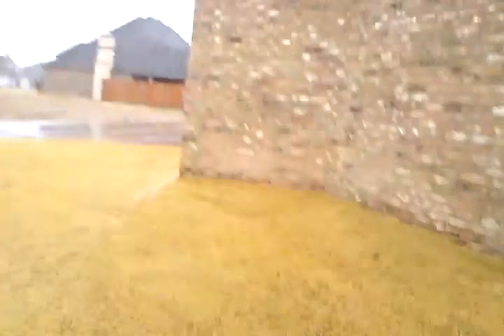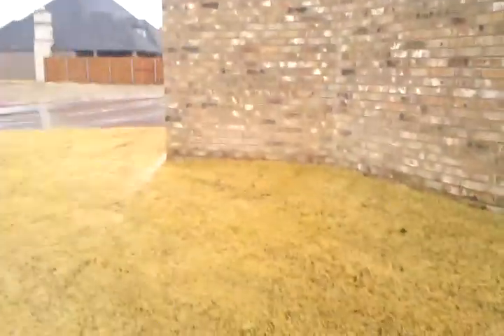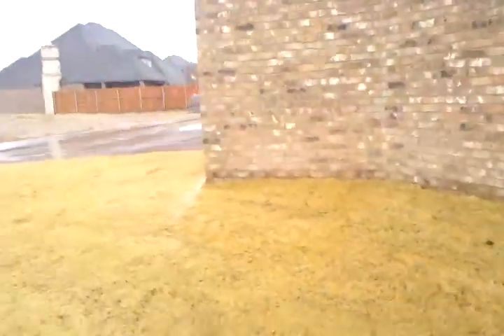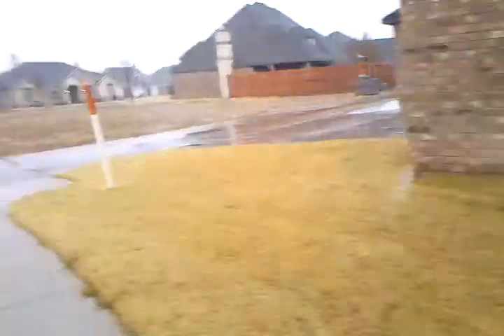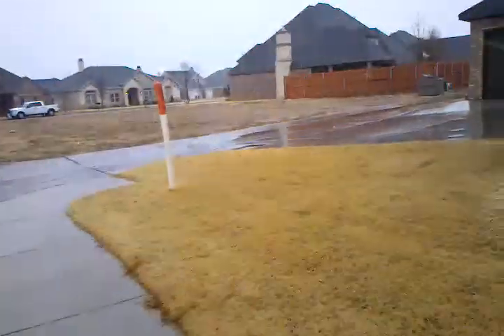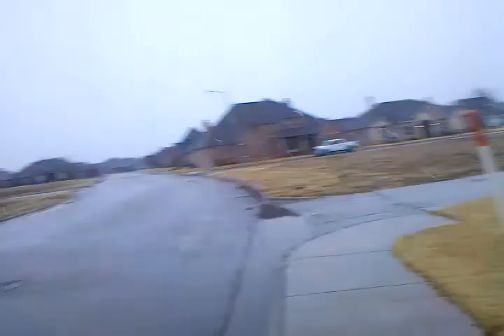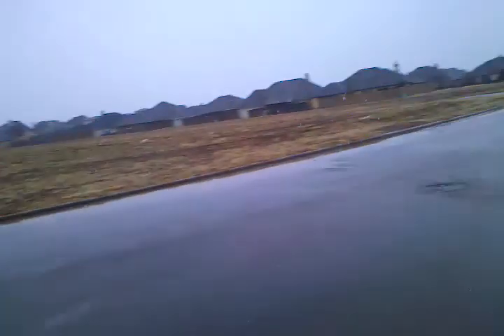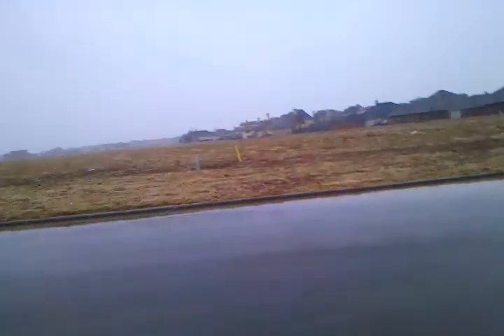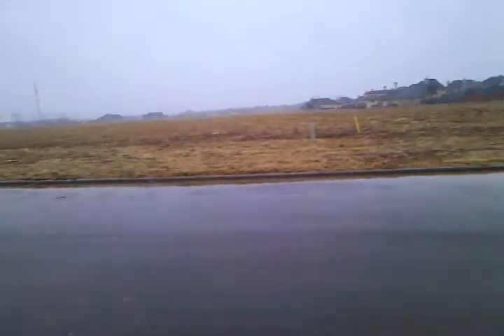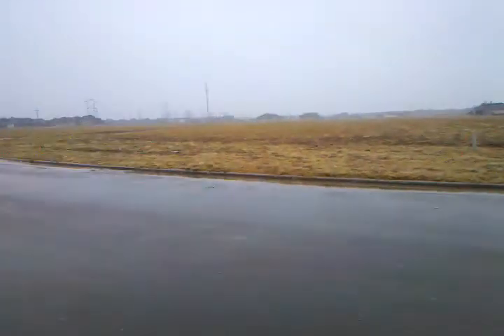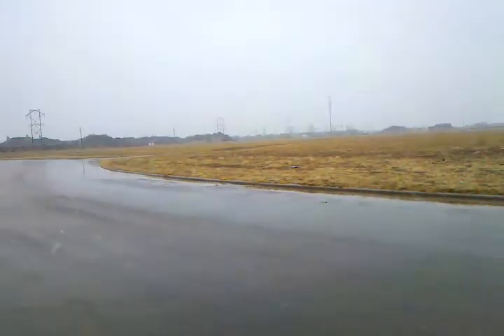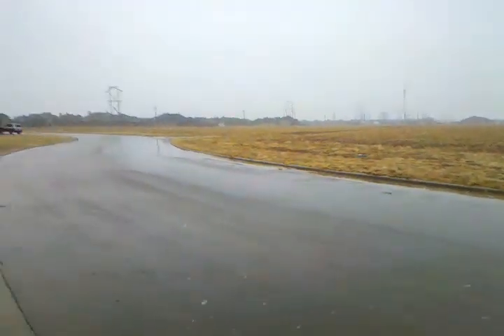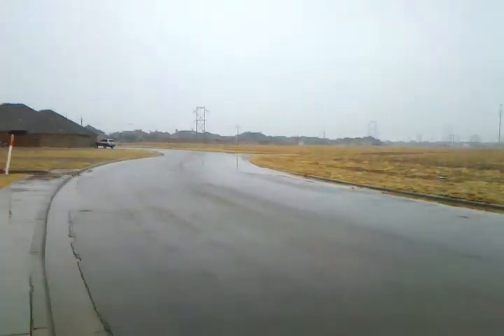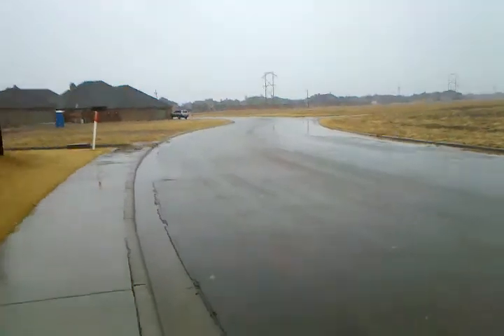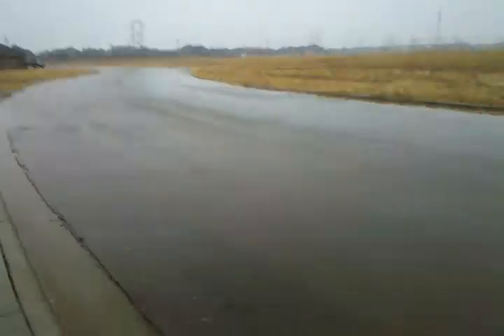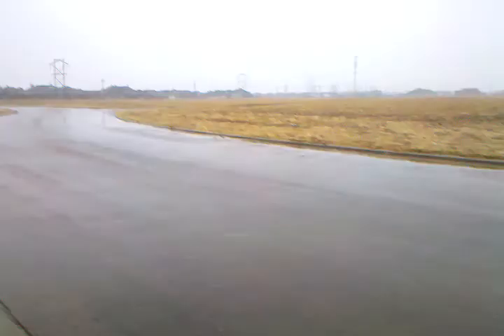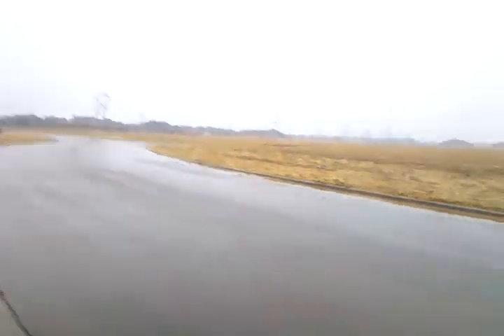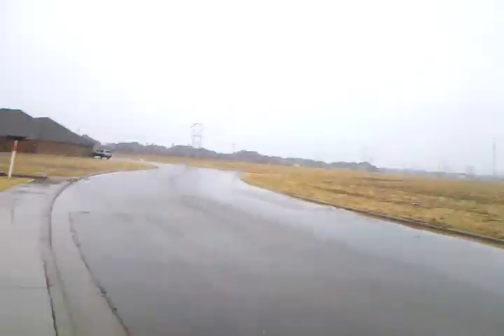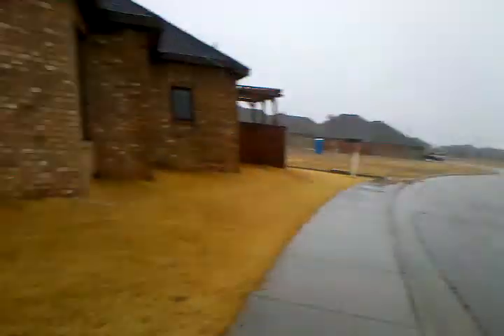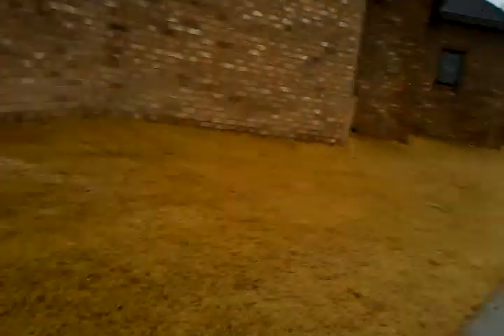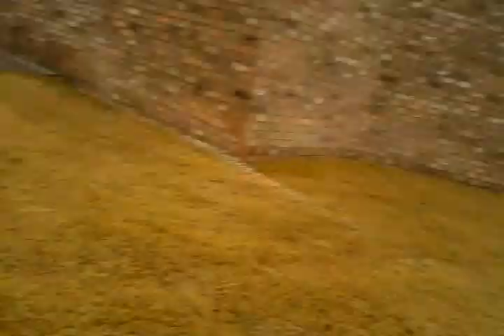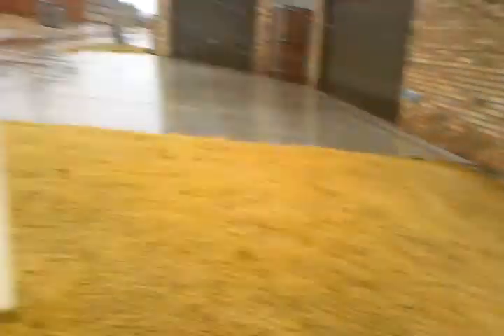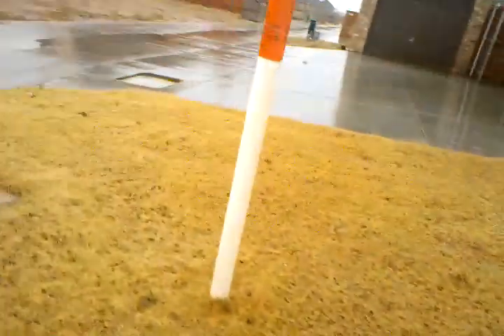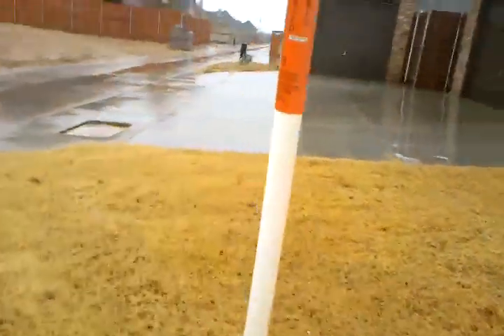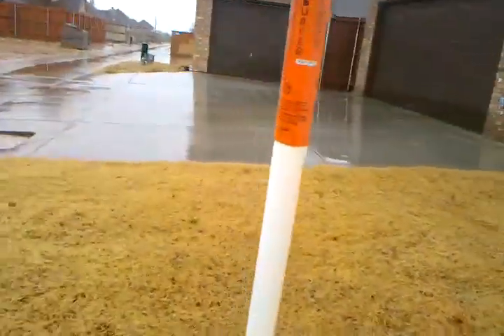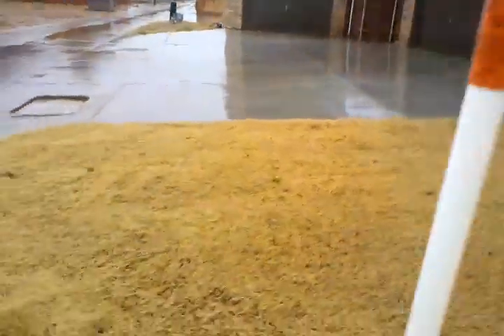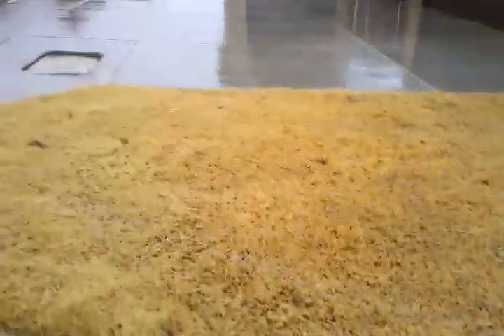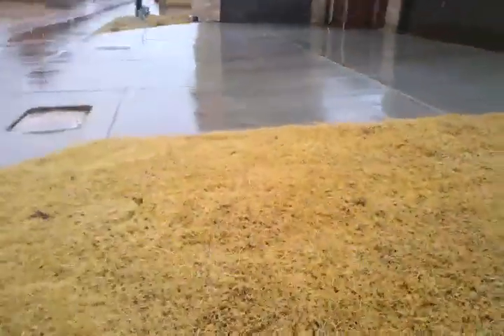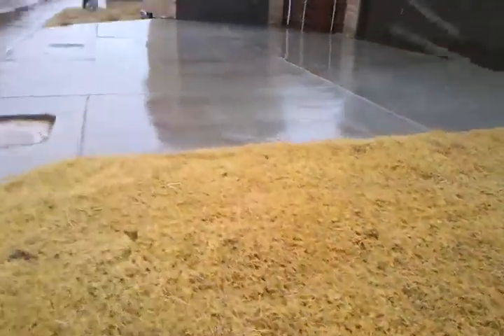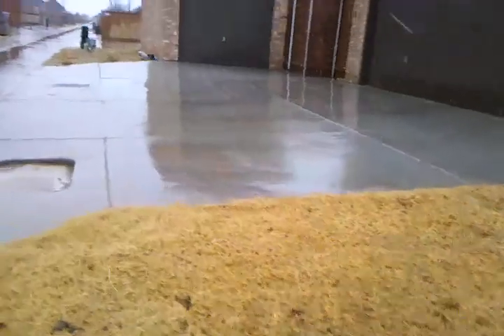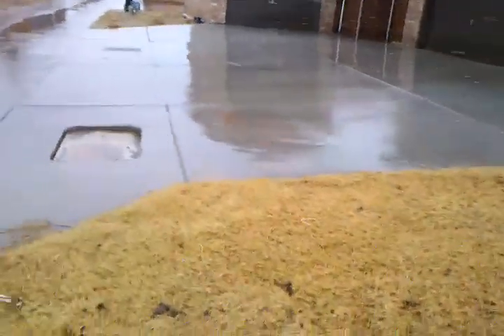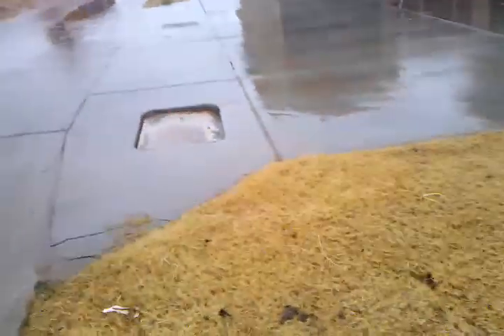As we continue back here, here are the surrounding areas. It's kind of out in the country a little bit, but I'm sure there will be houses out here at one point or another.